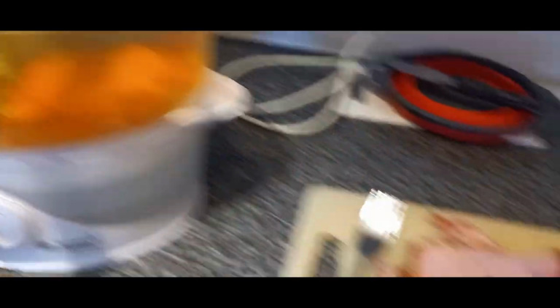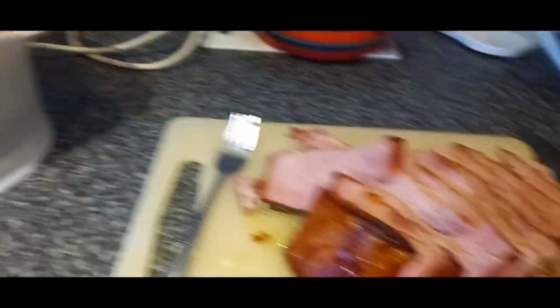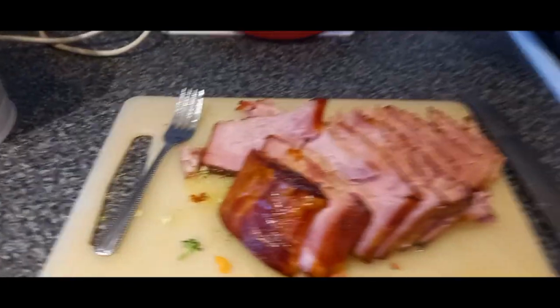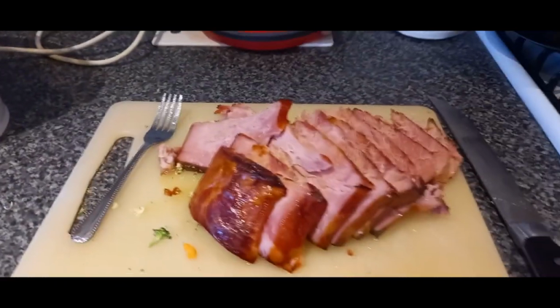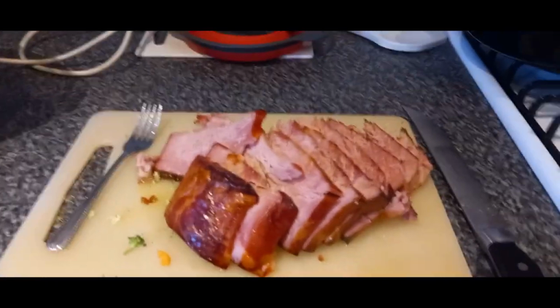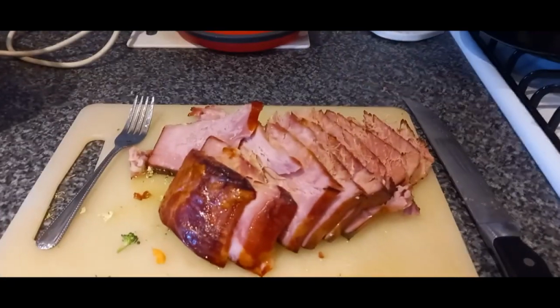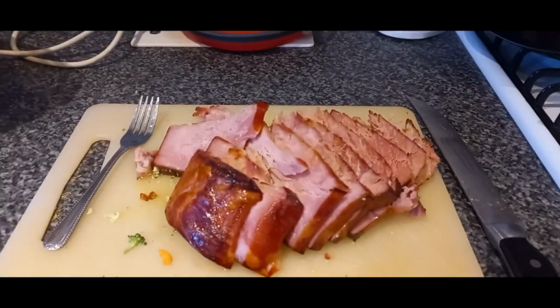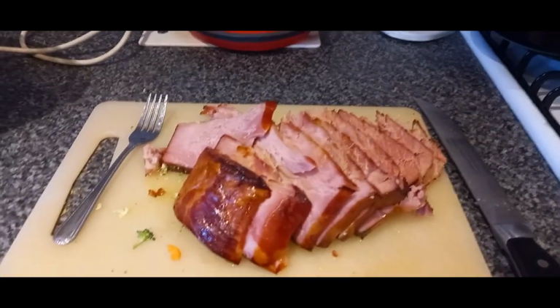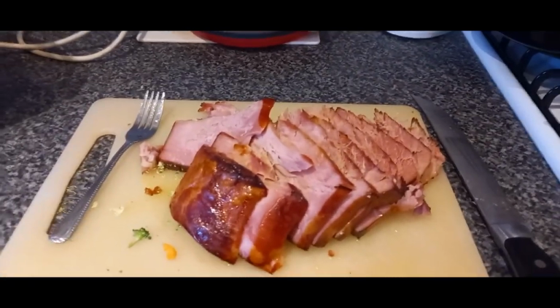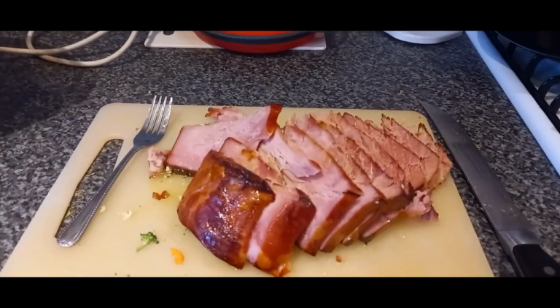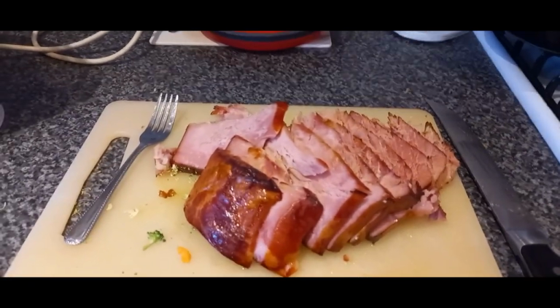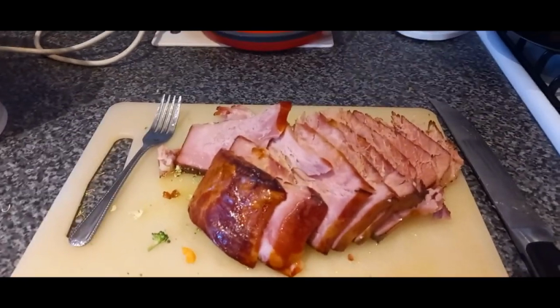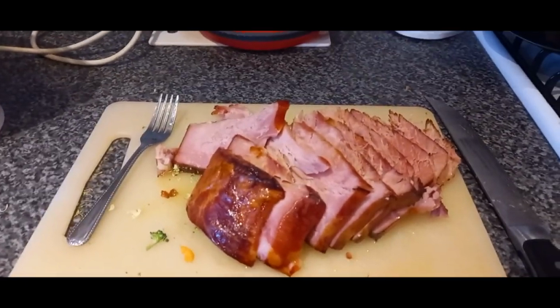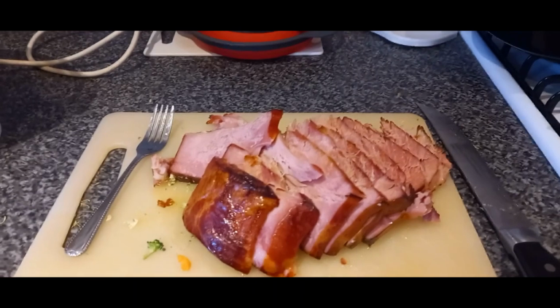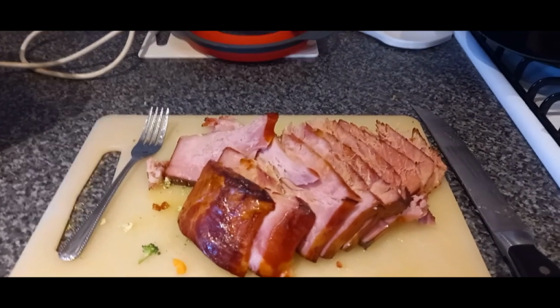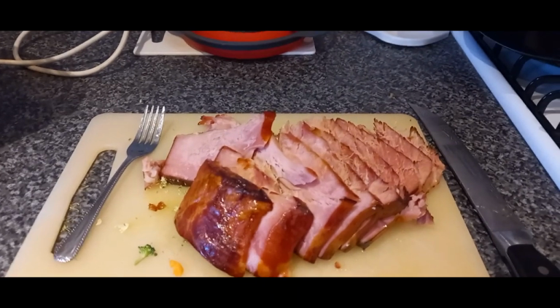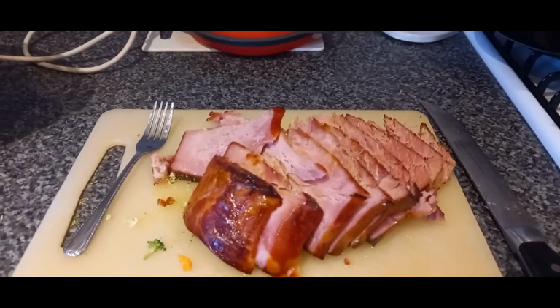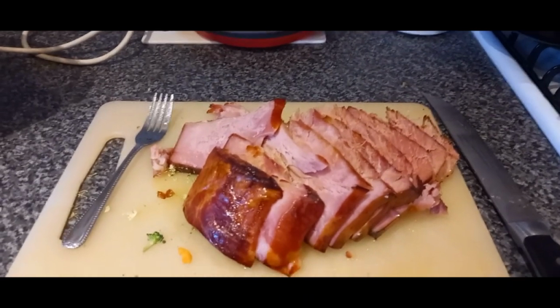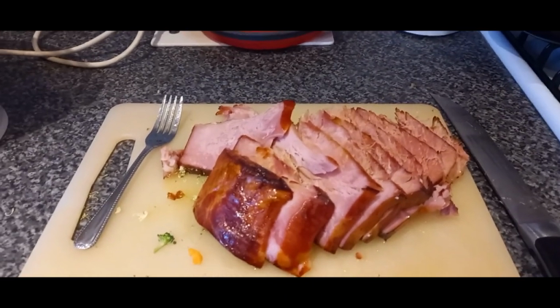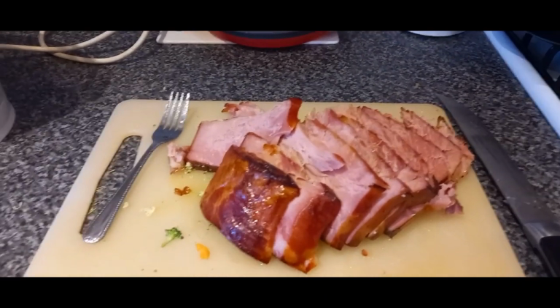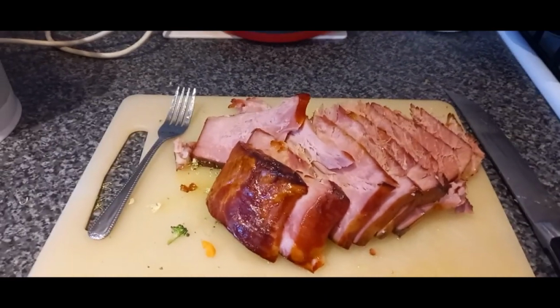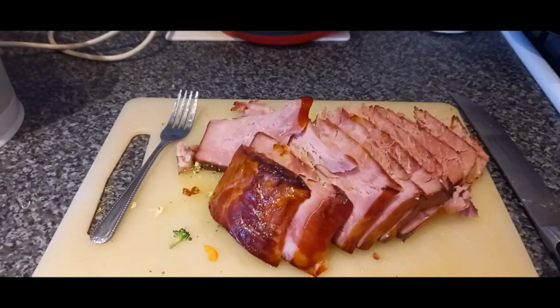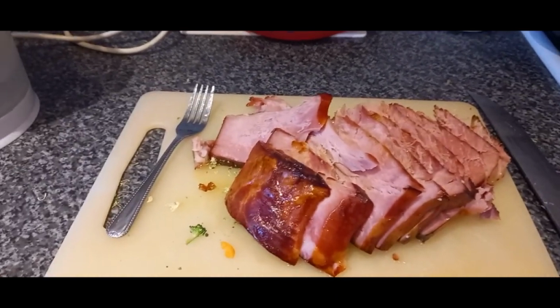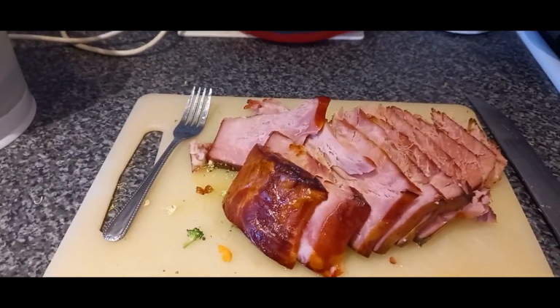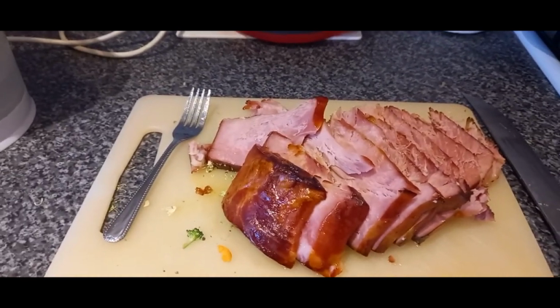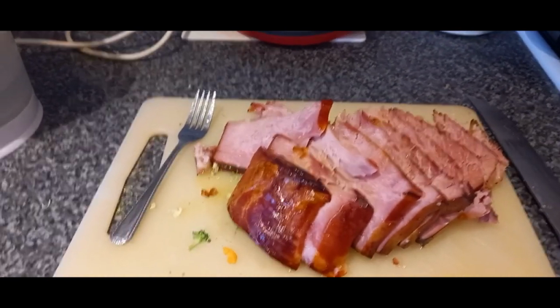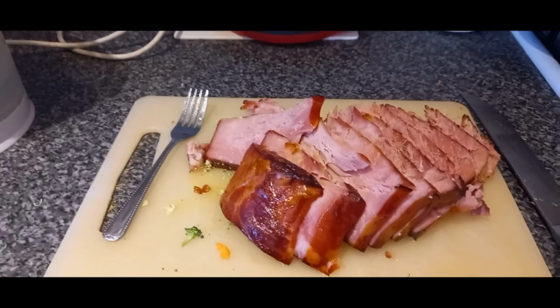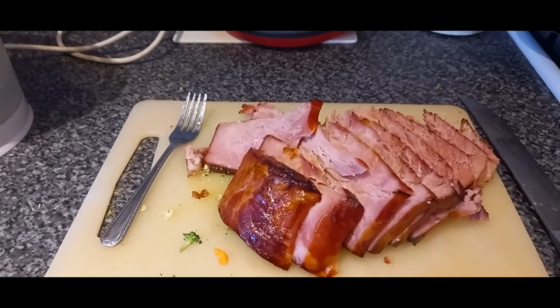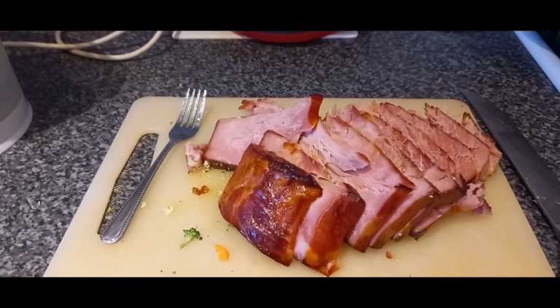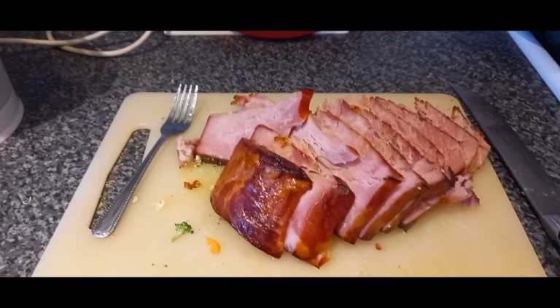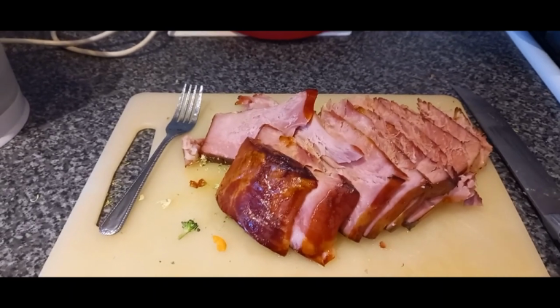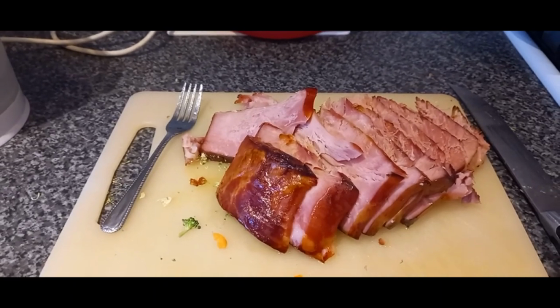Quickly put together once we got home. The crock pot came in really handy today to get this done while we were out and about. Off to enjoy this and then get ready for another work and school week.